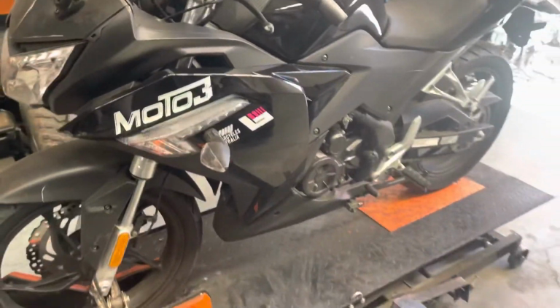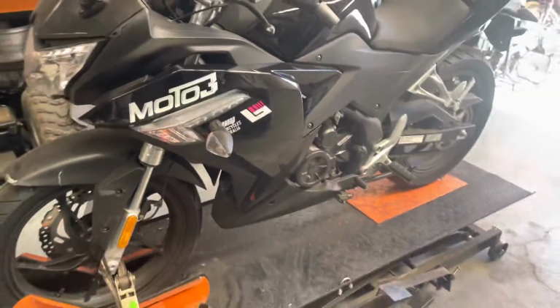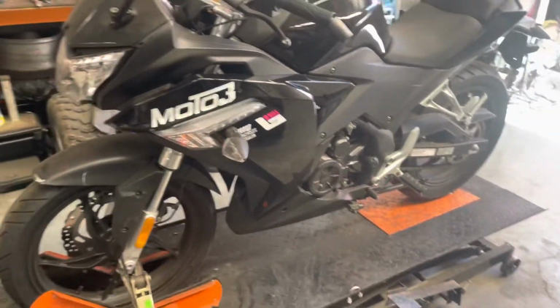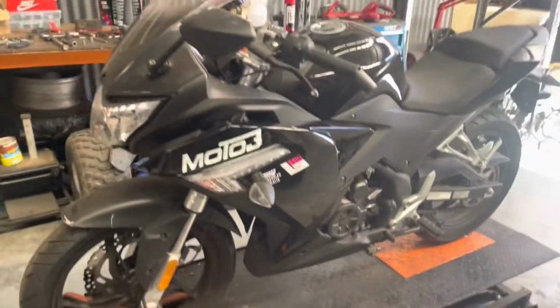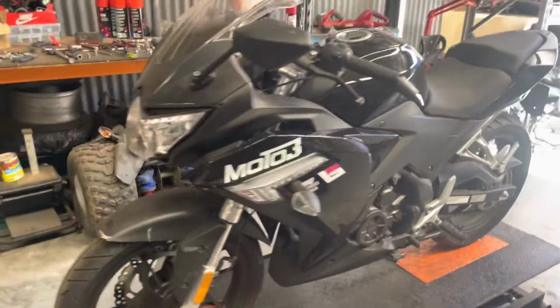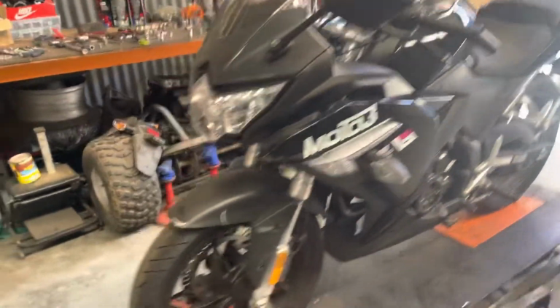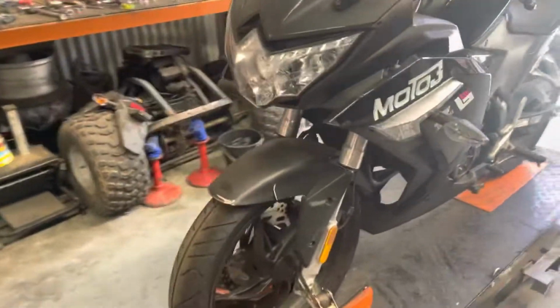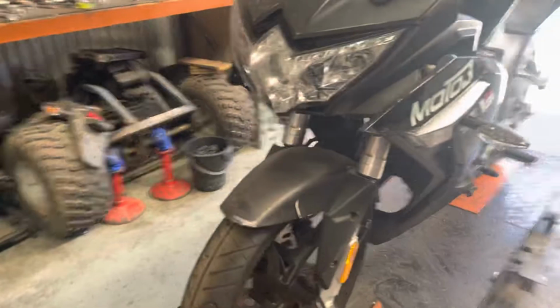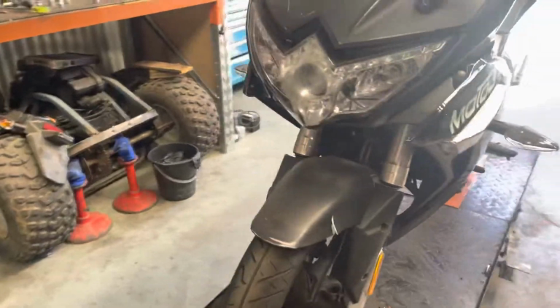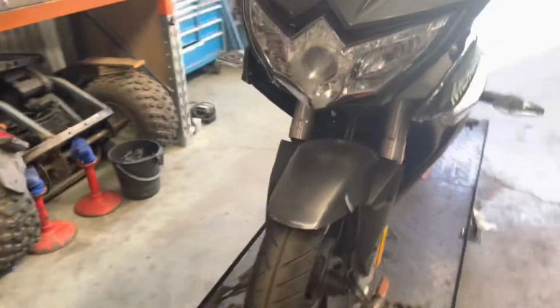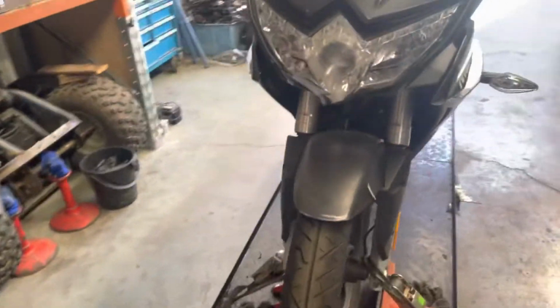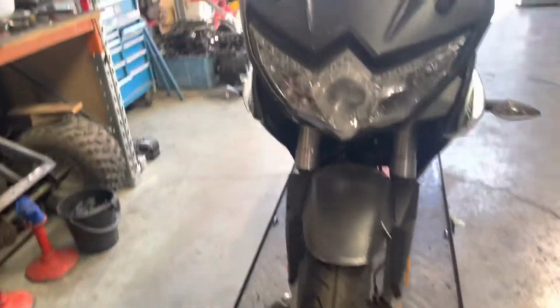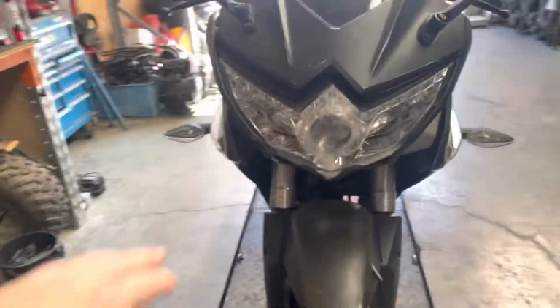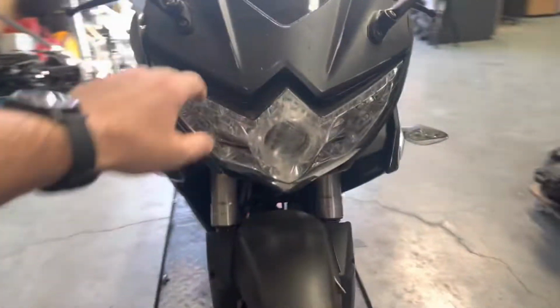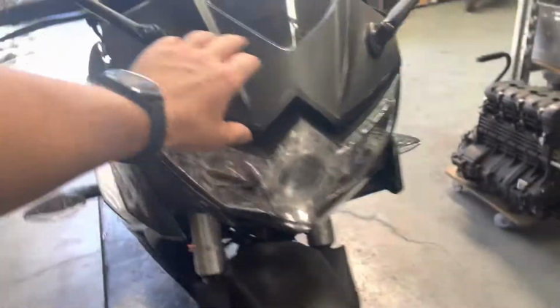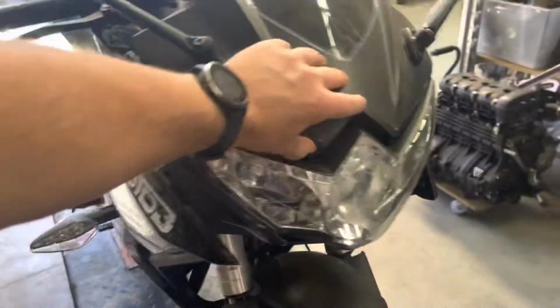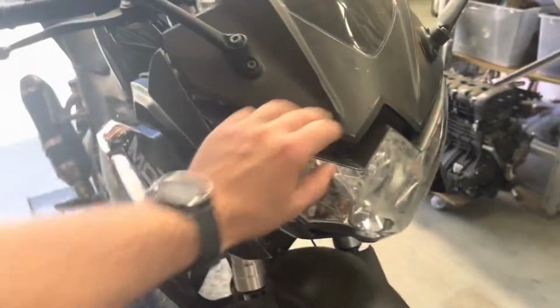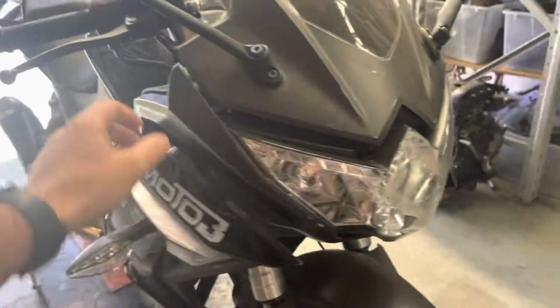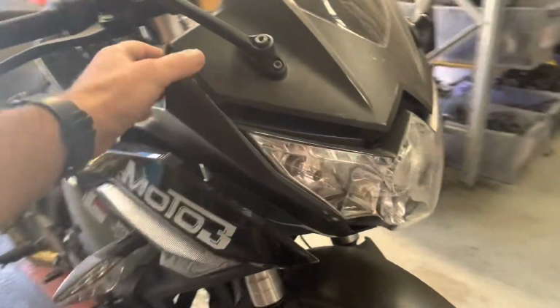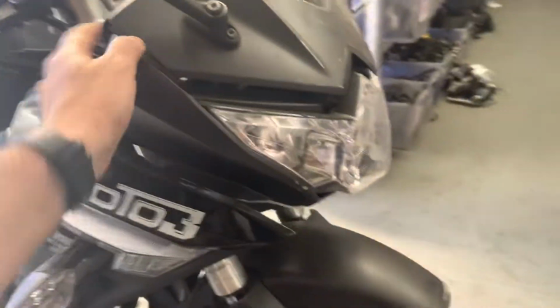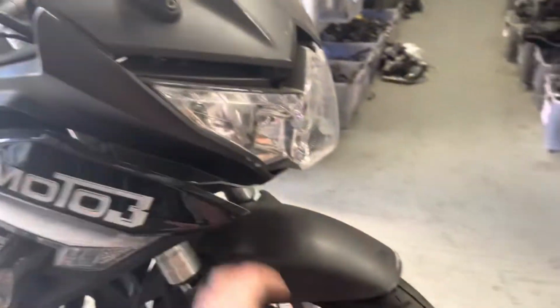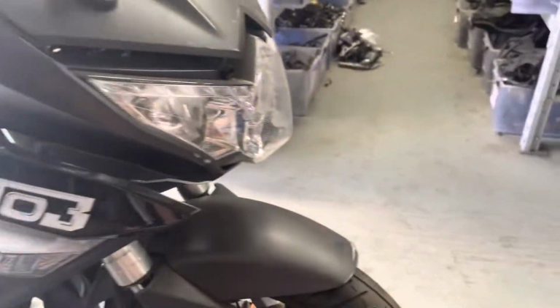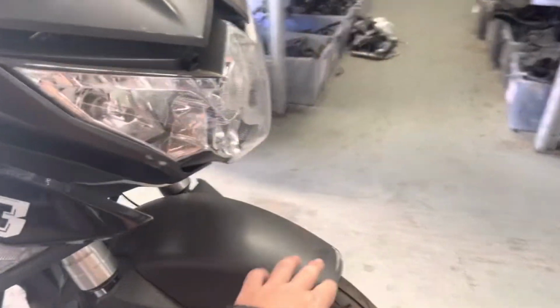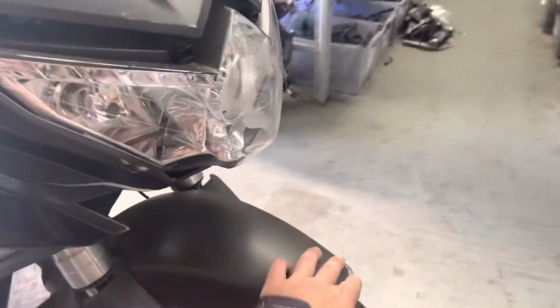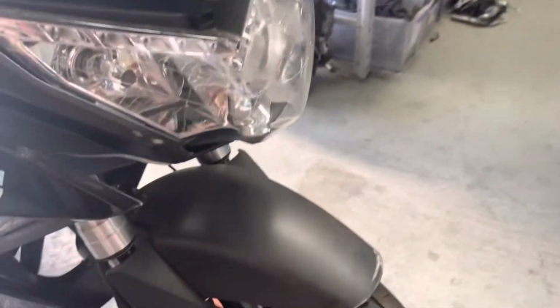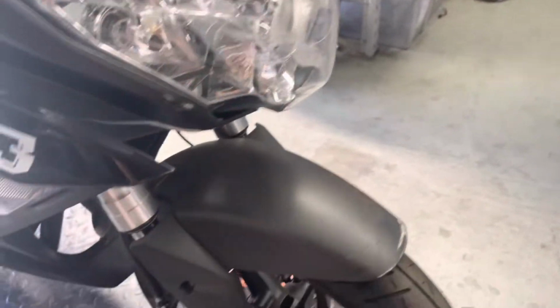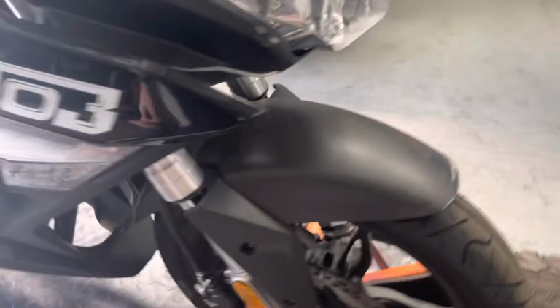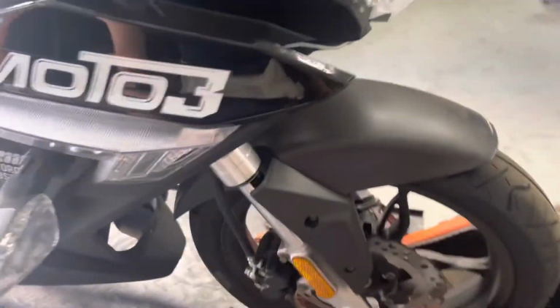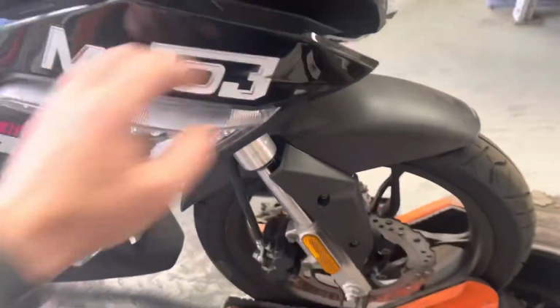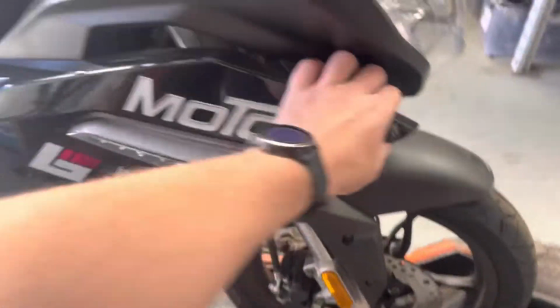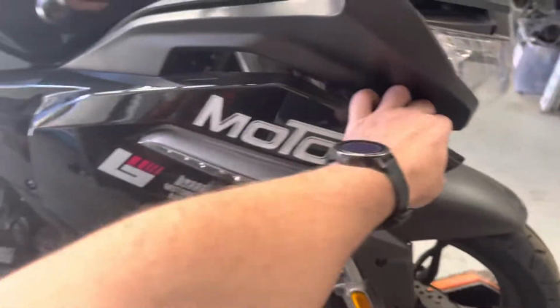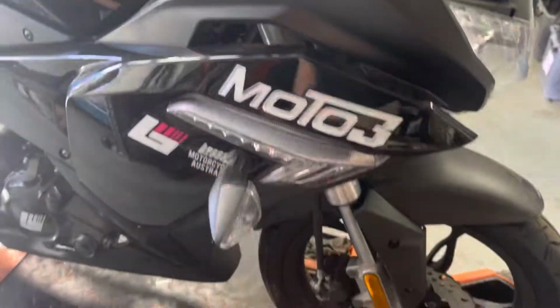It's all in fairly good condition. There's a minor impact at the front. We've removed some fairings and got some scuff marks on the front fender.